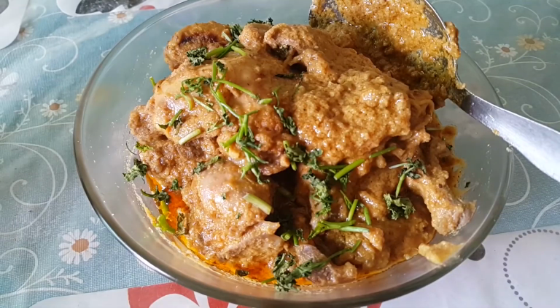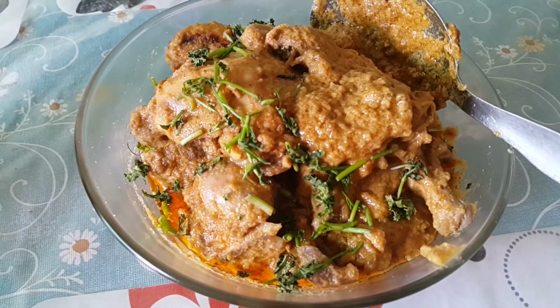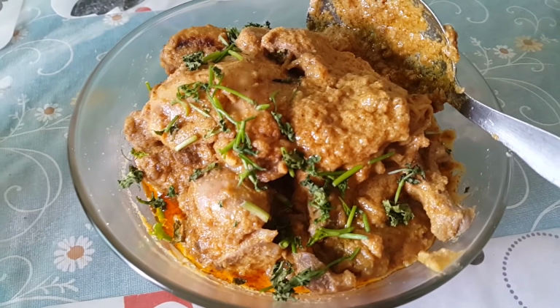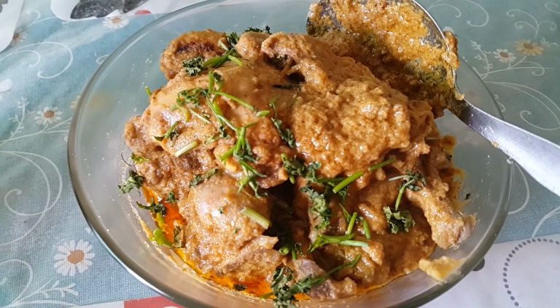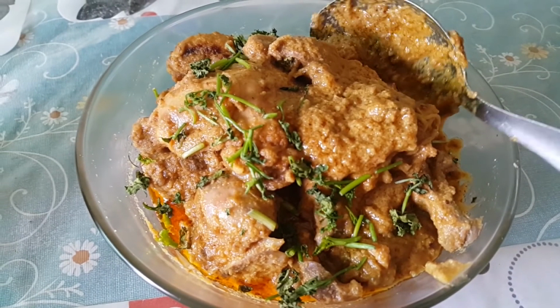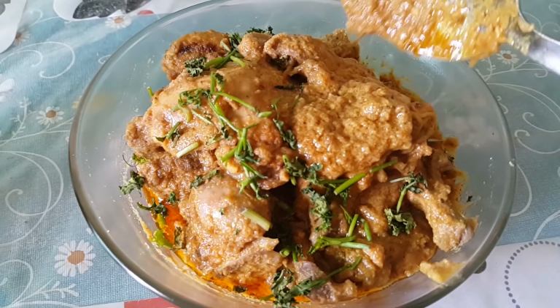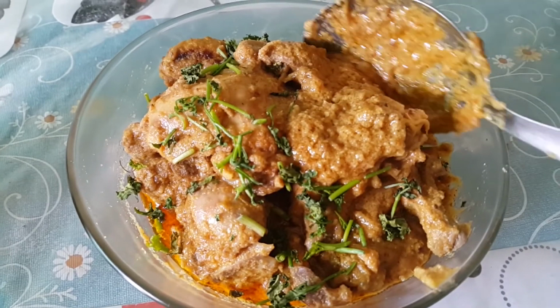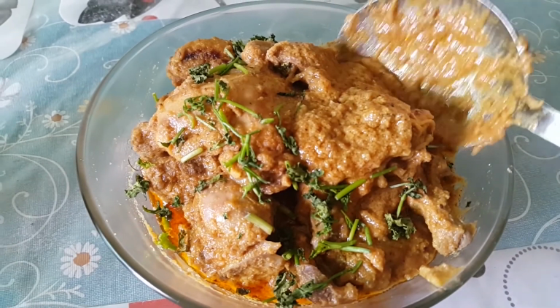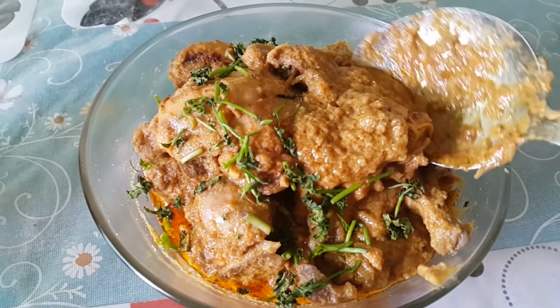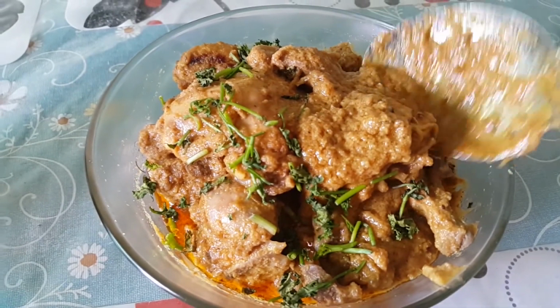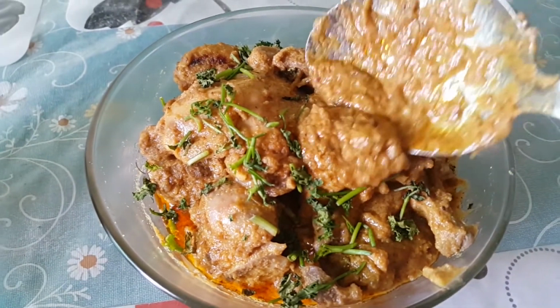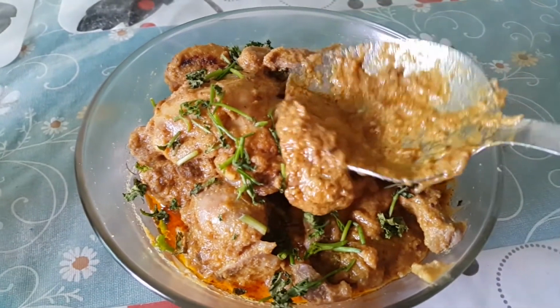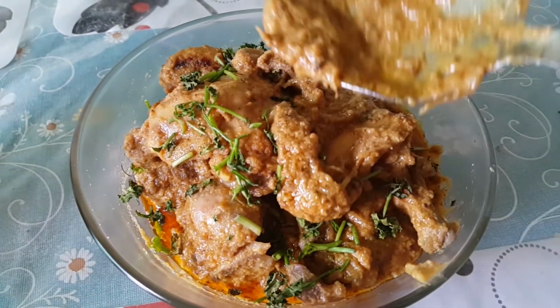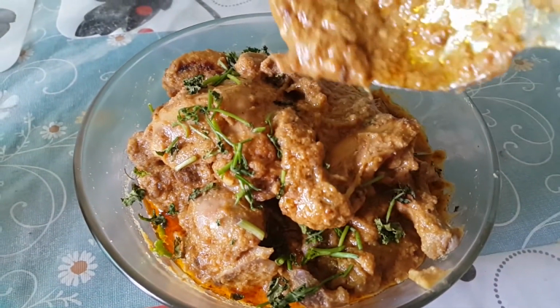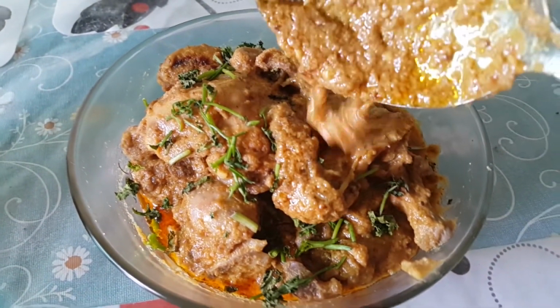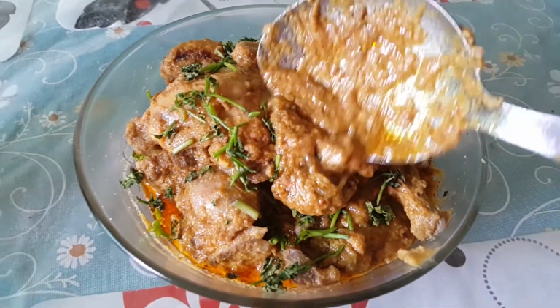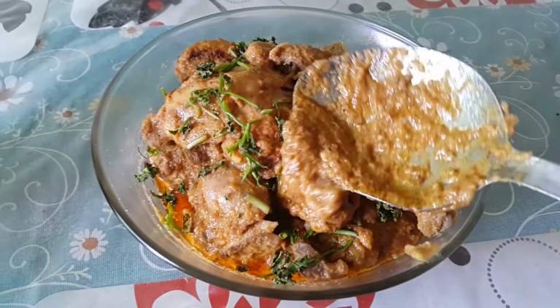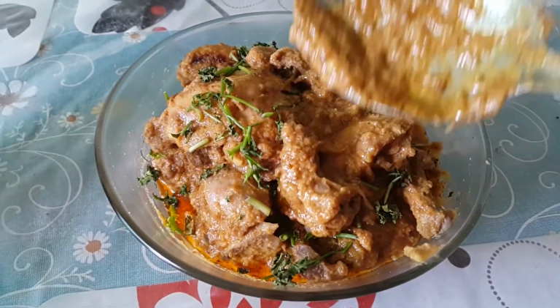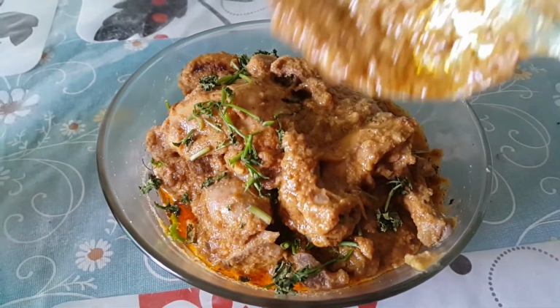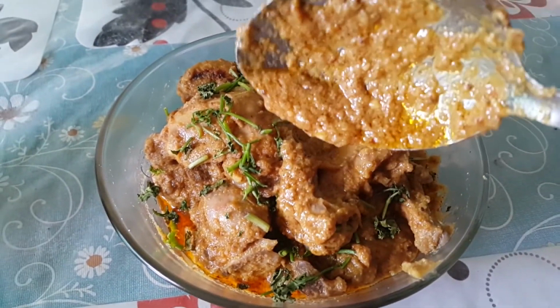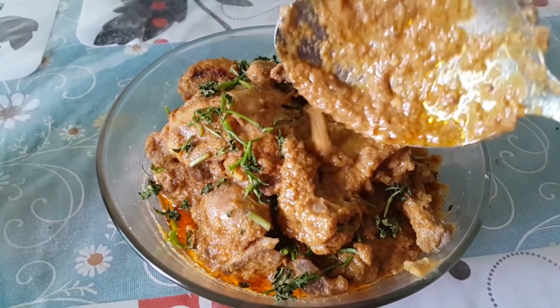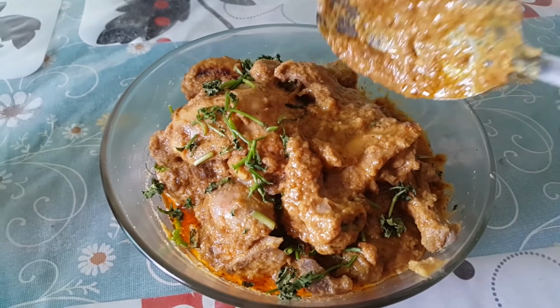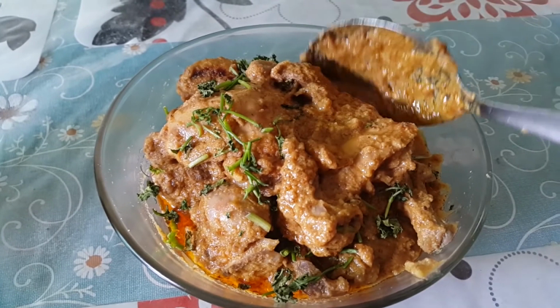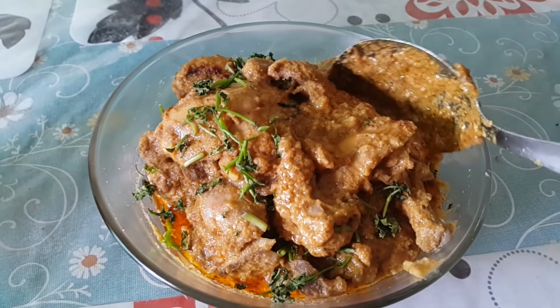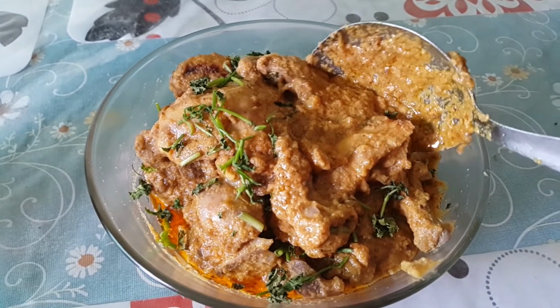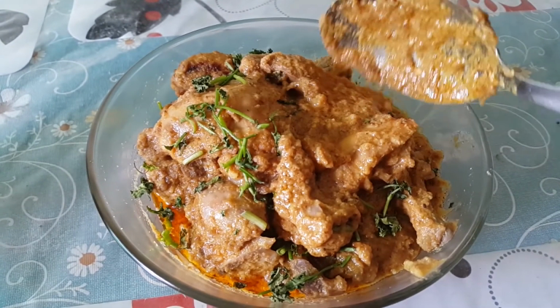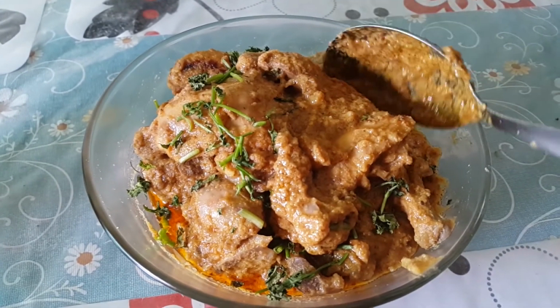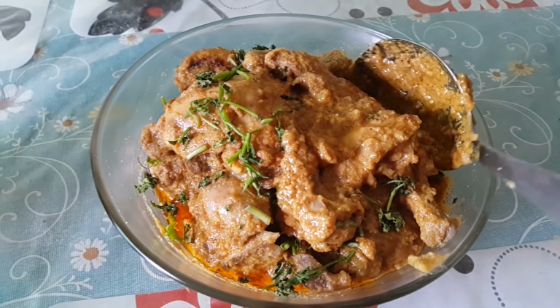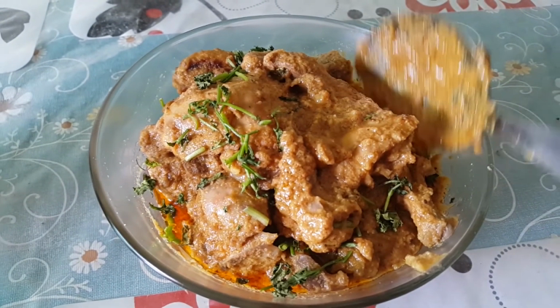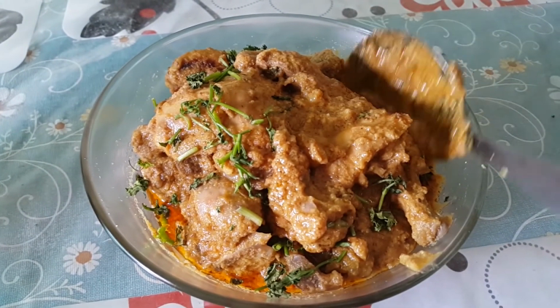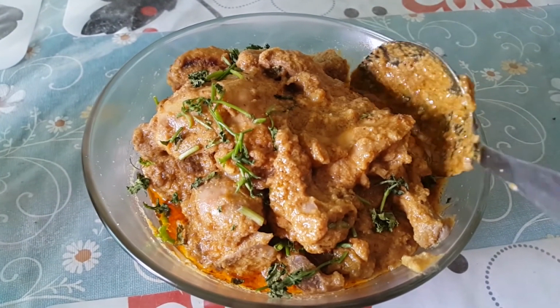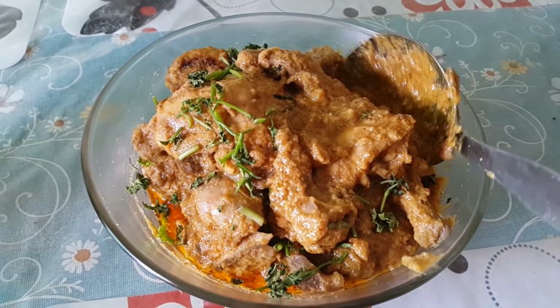This is the gravy. It's a gravy — it's juicy and it's a good thing. The dish has come out well.